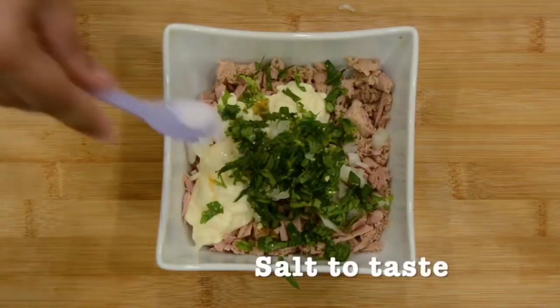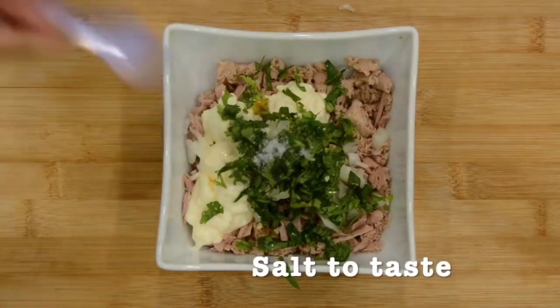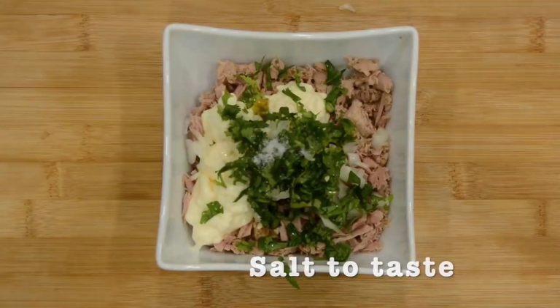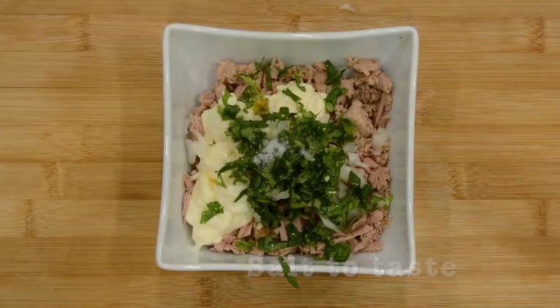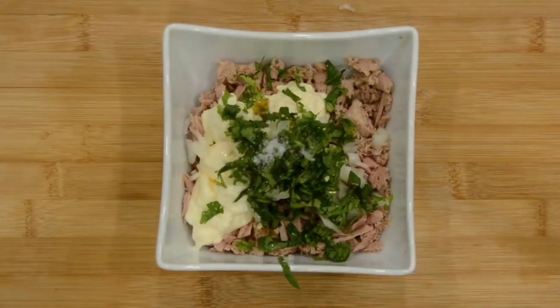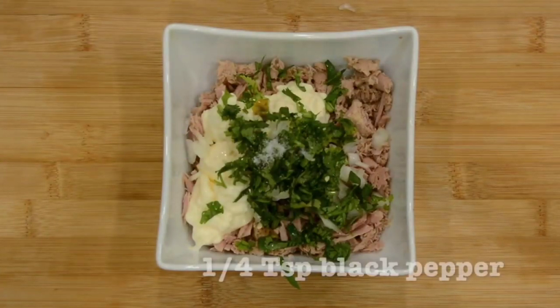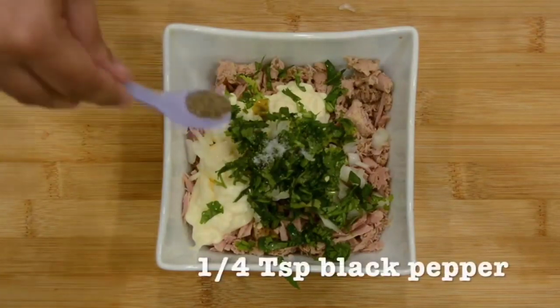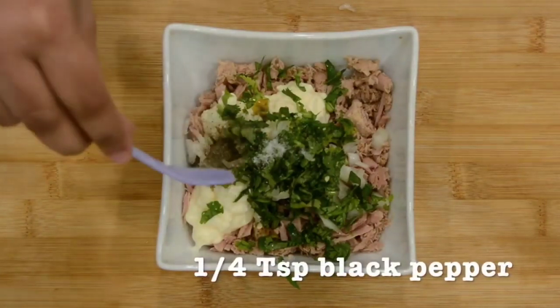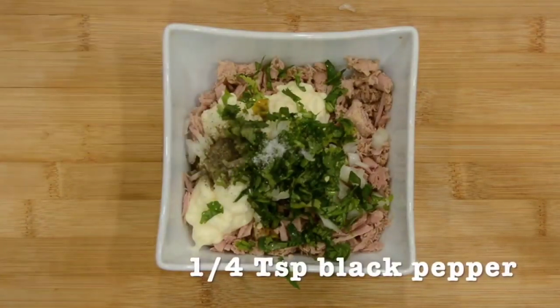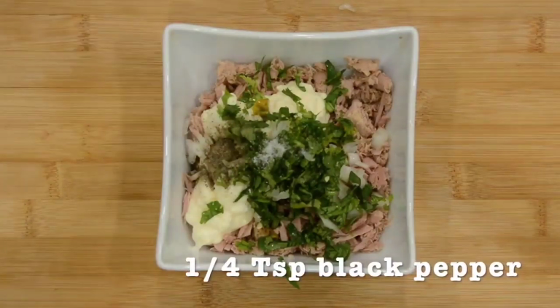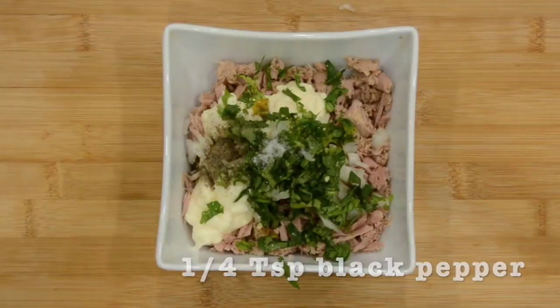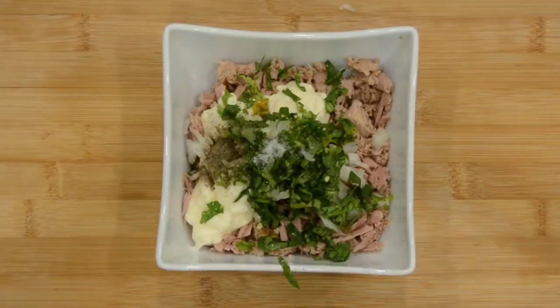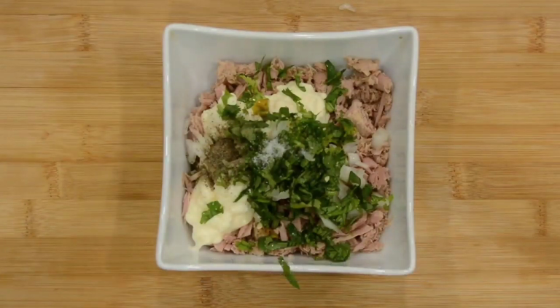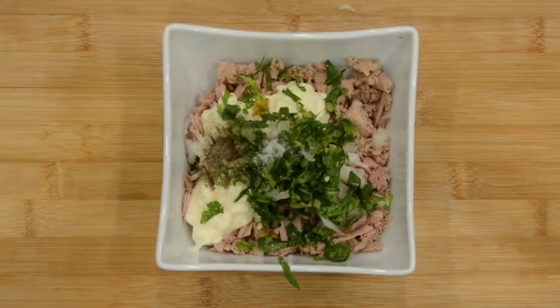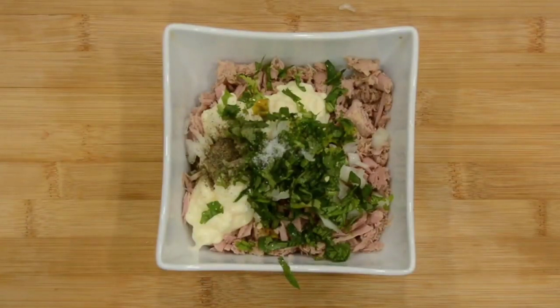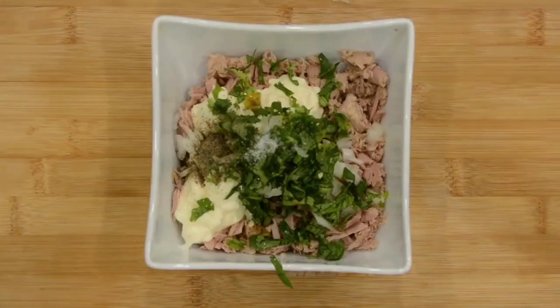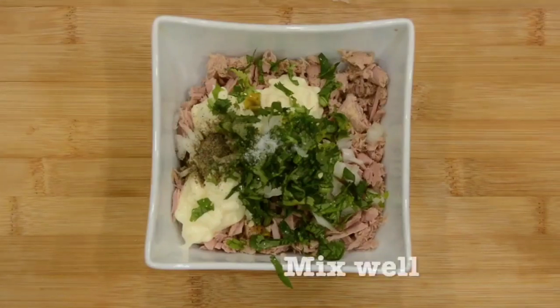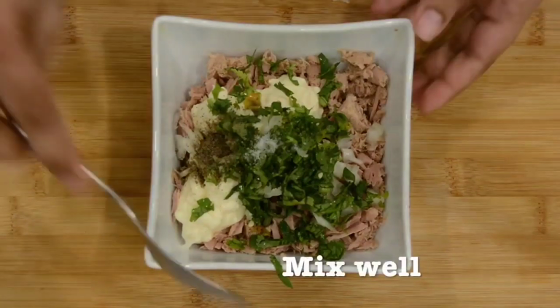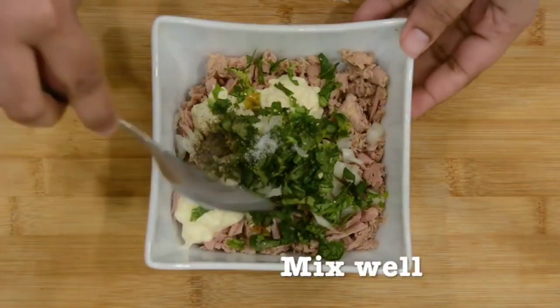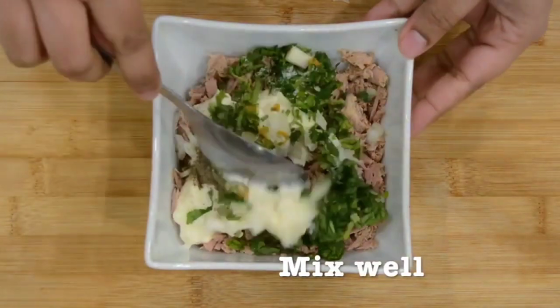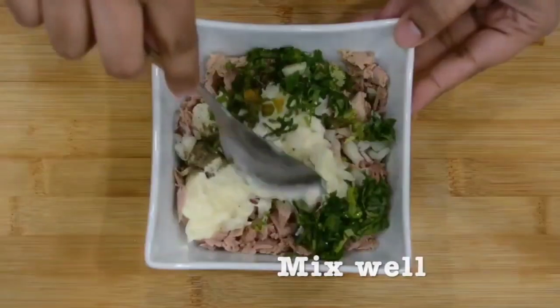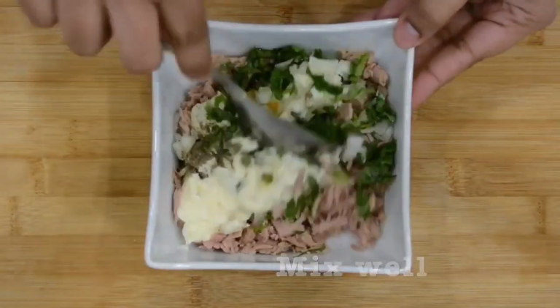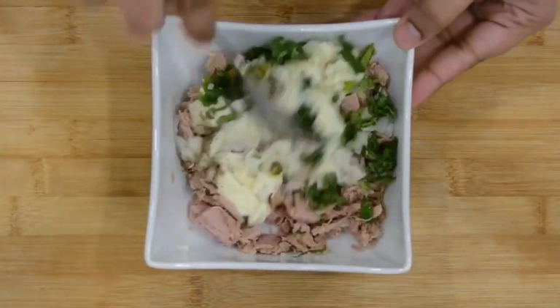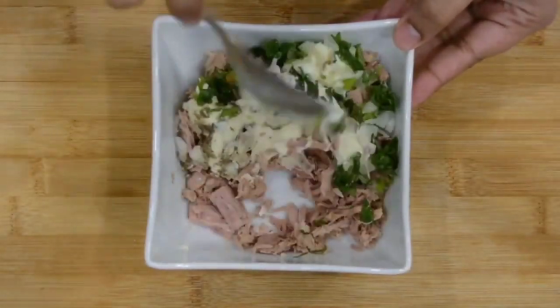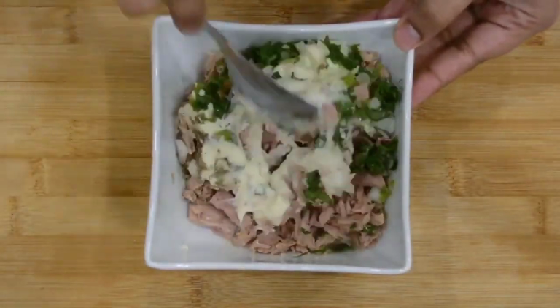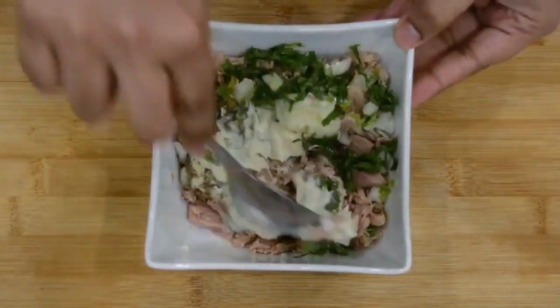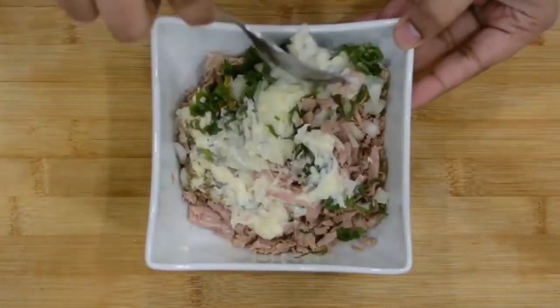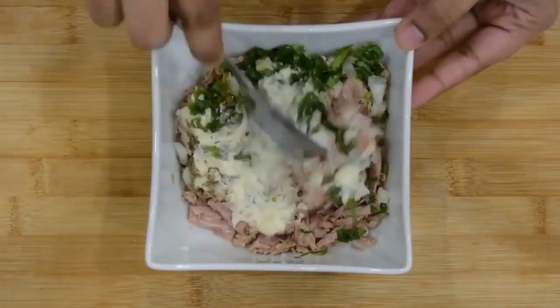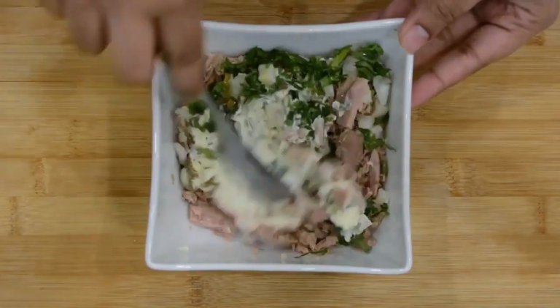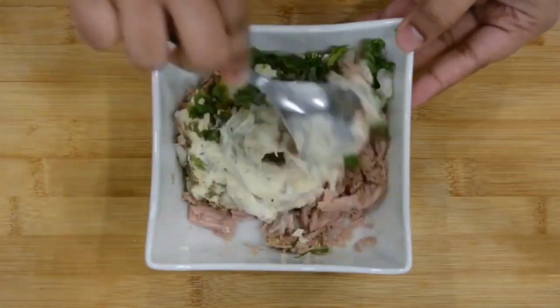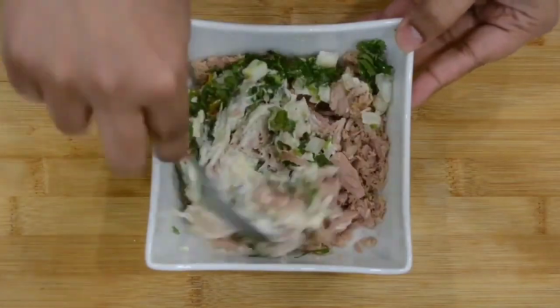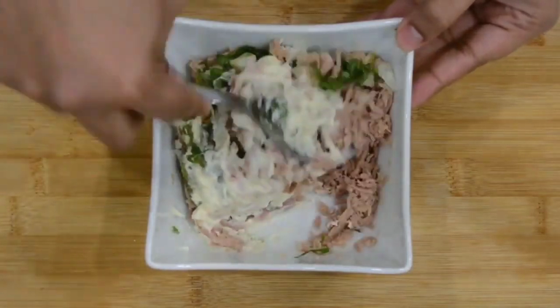Once we have all the ingredients together, we just have to mix it well. I like to have it more of a smooth and creamy texture — it tastes really good — so I added another three tablespoons of mayo.